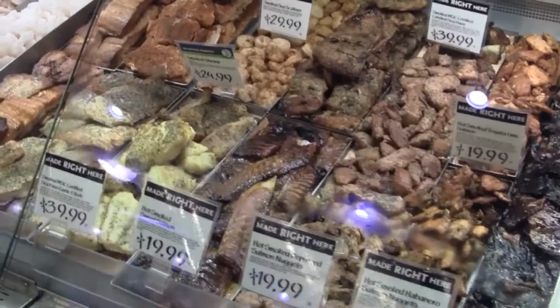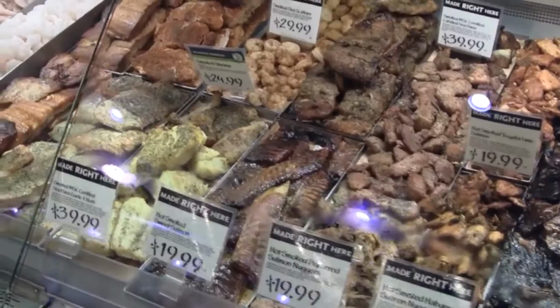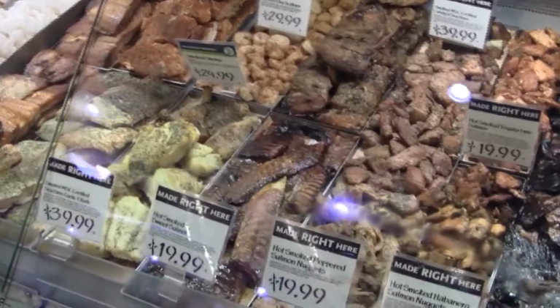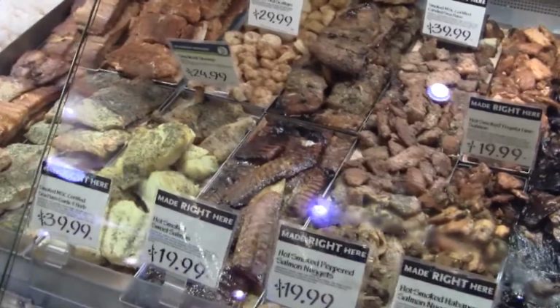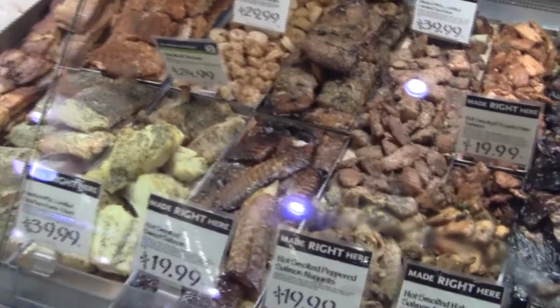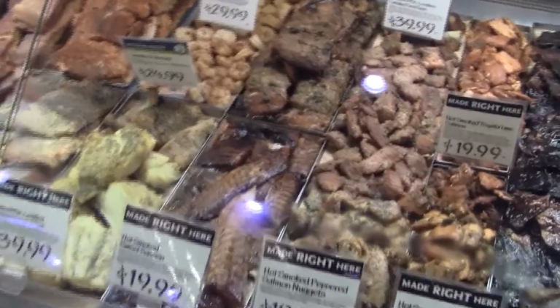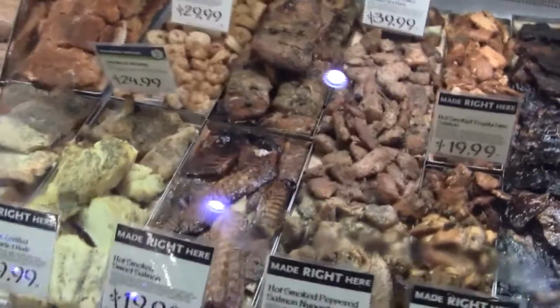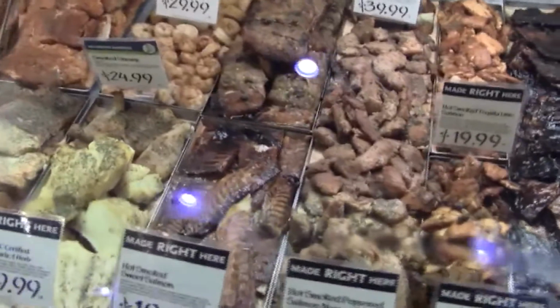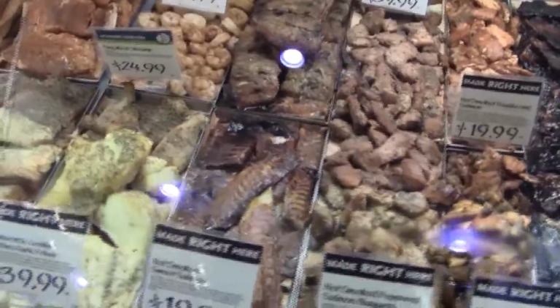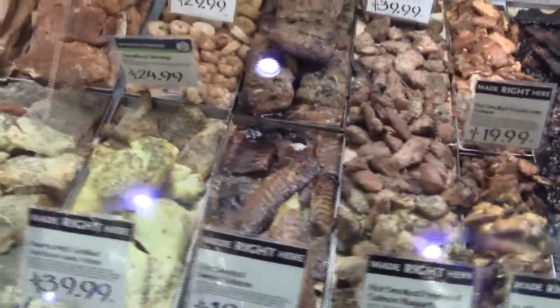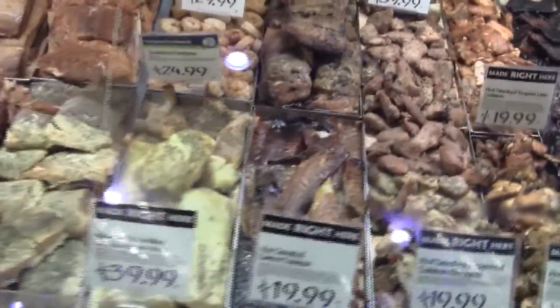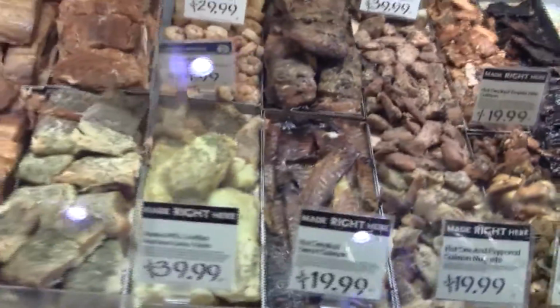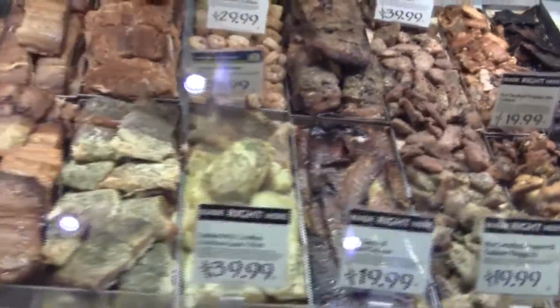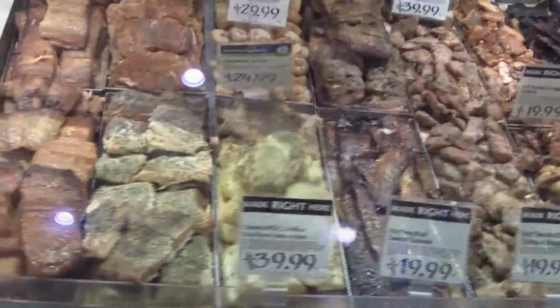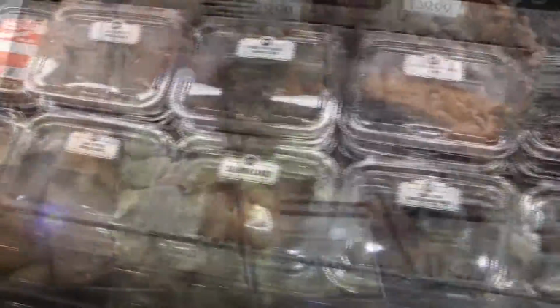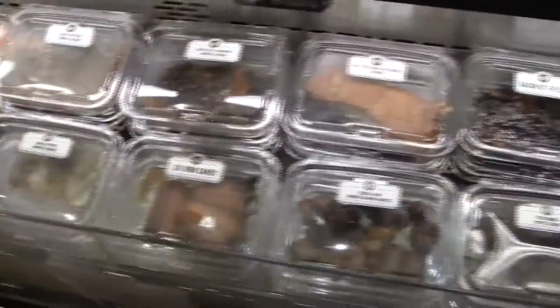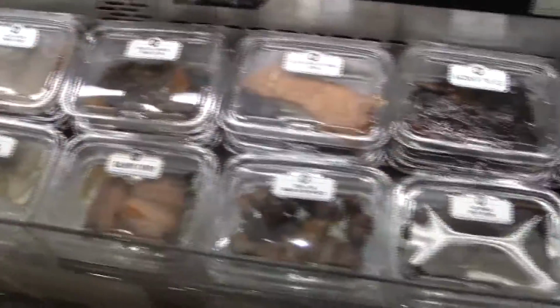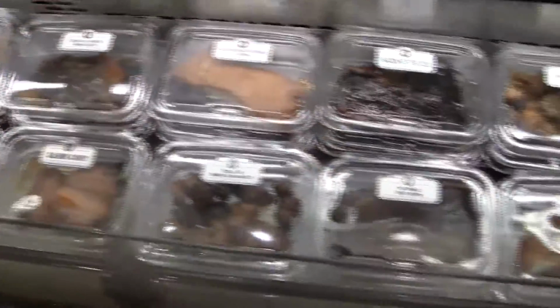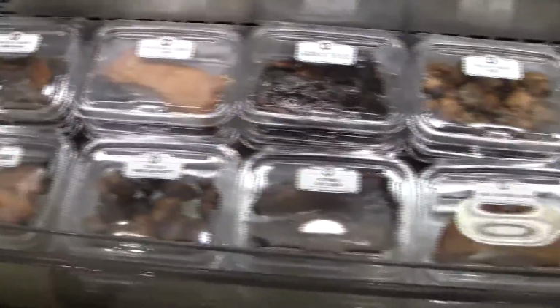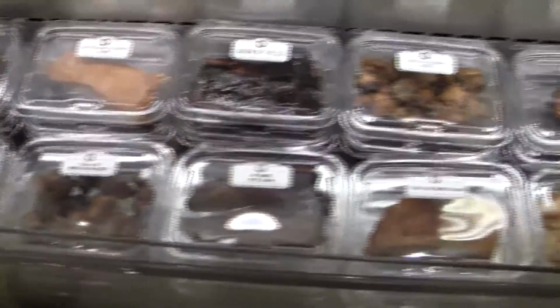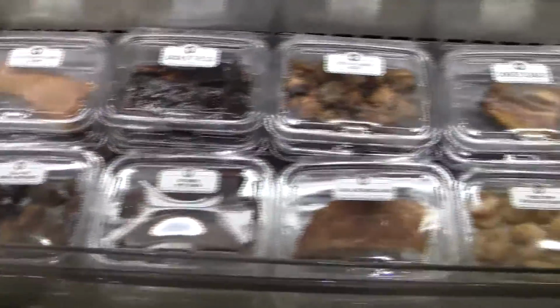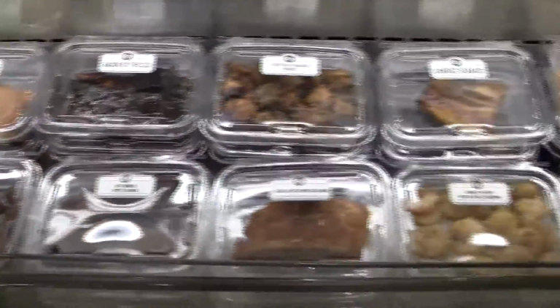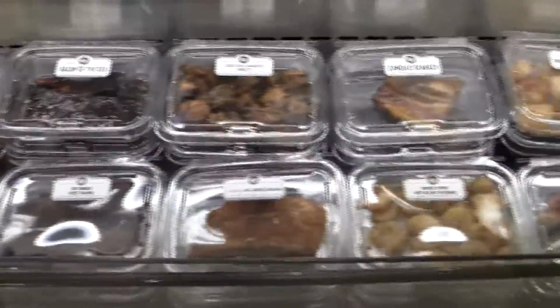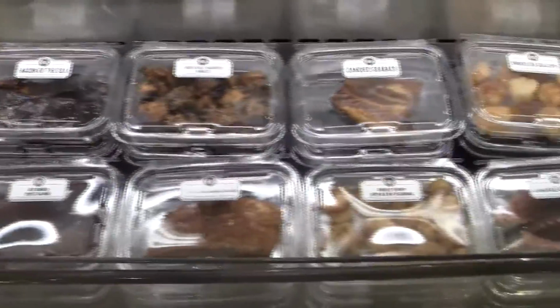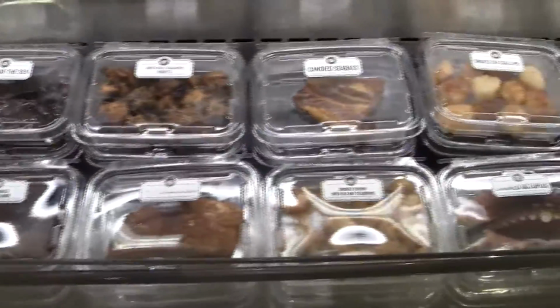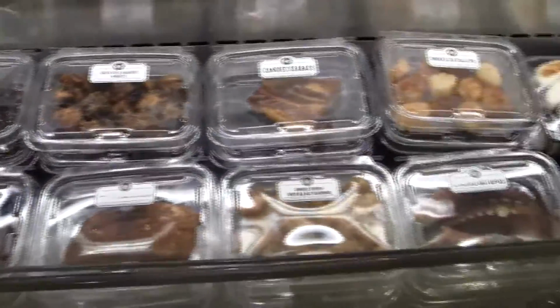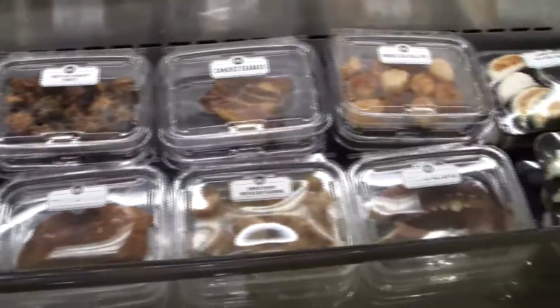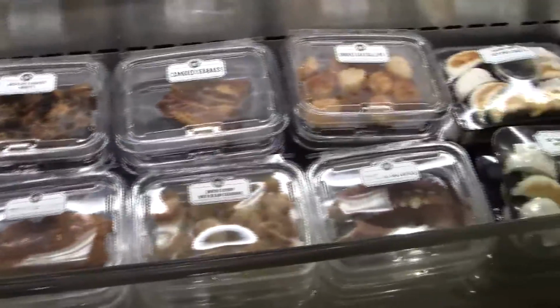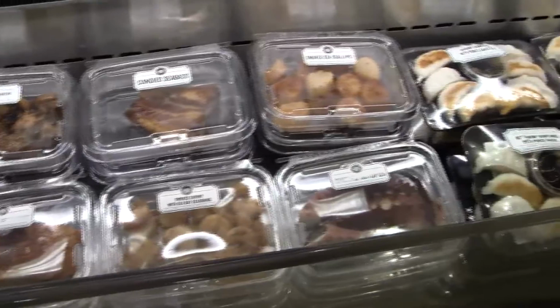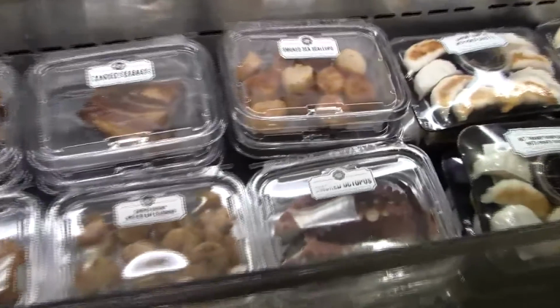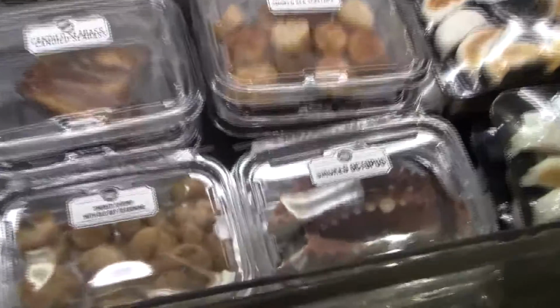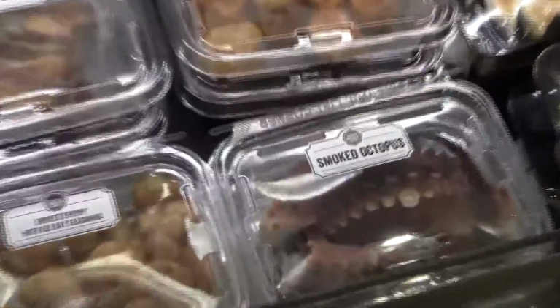Now that you know the basics of smoking fish here at Whole Foods Market, you can fill your cases and your customers' appetites with our amazing smoked seafood products.